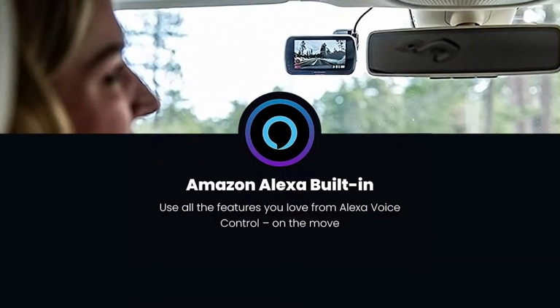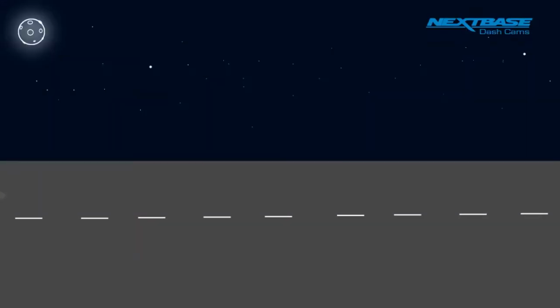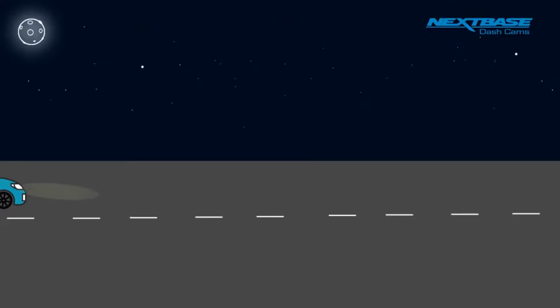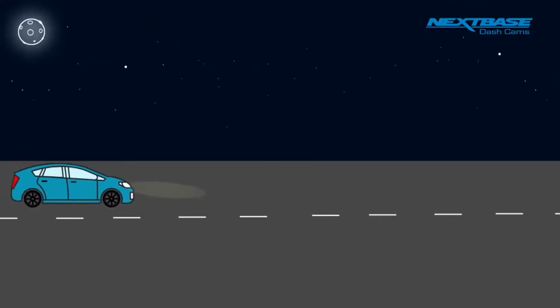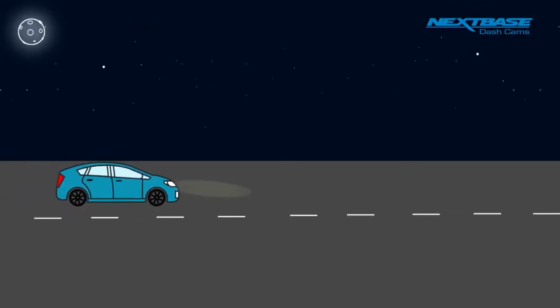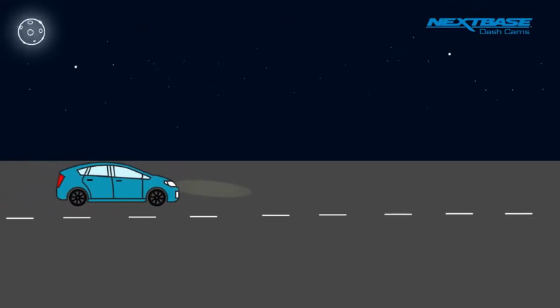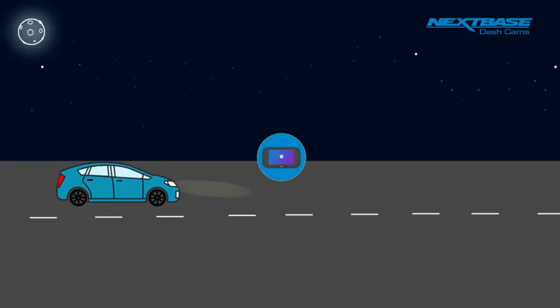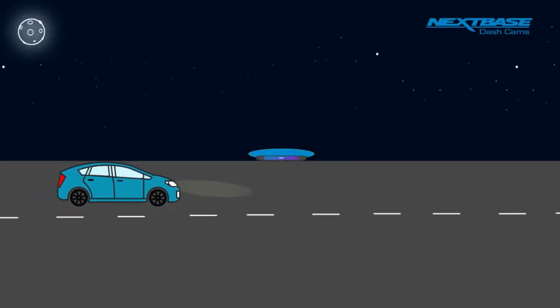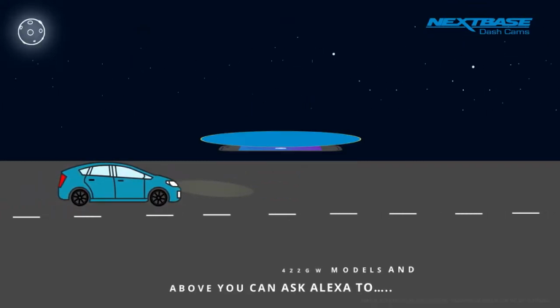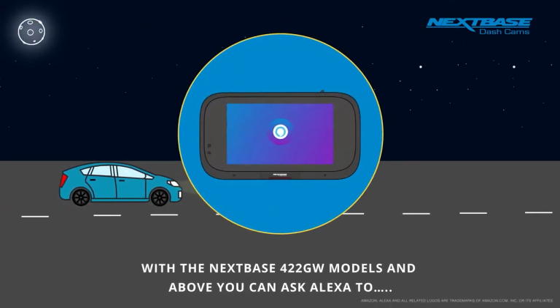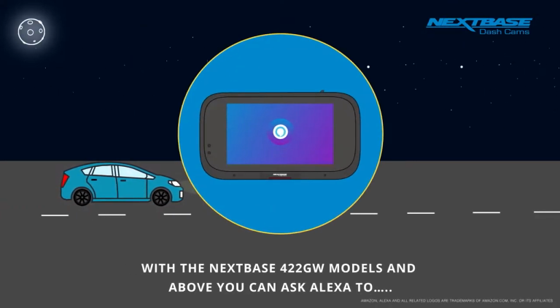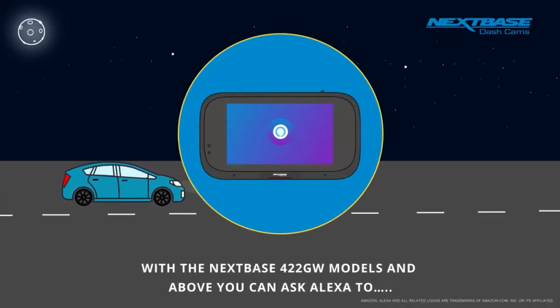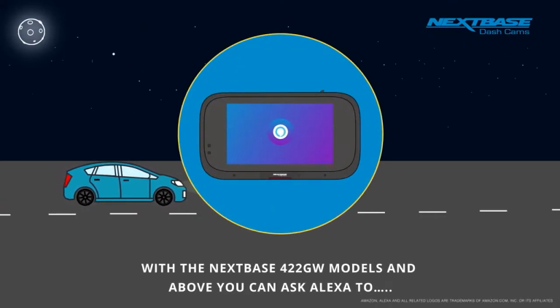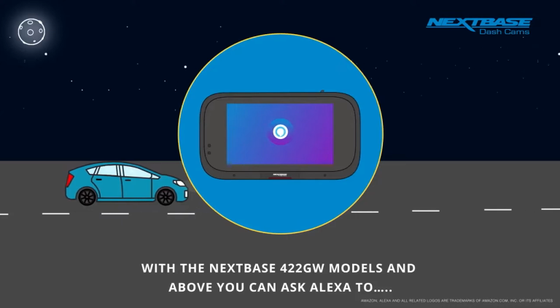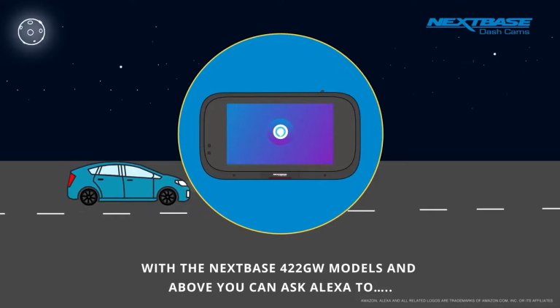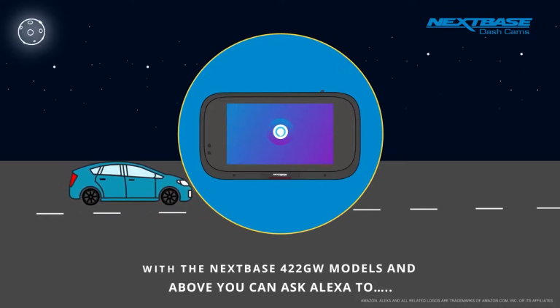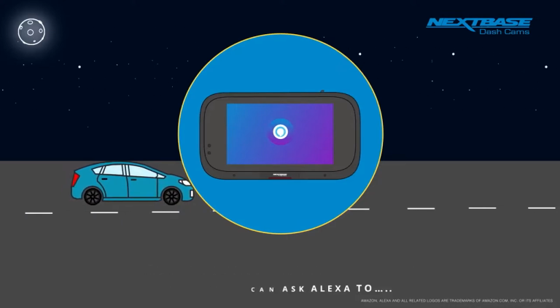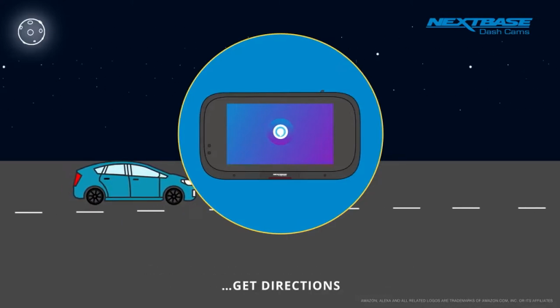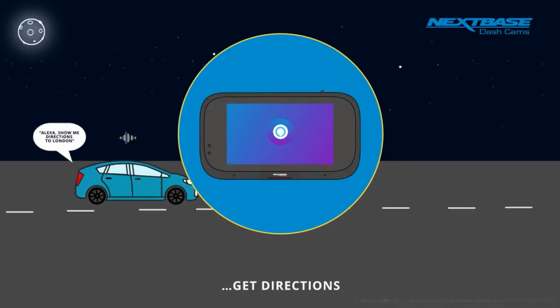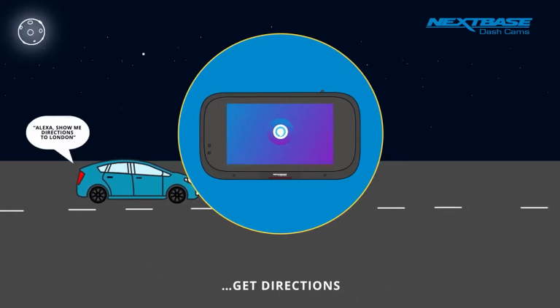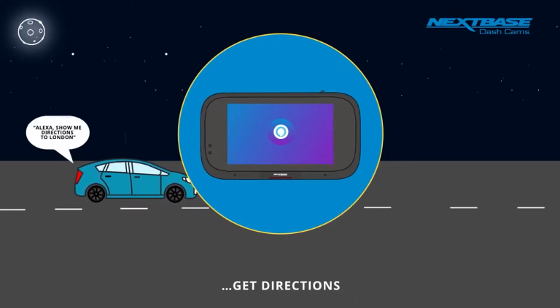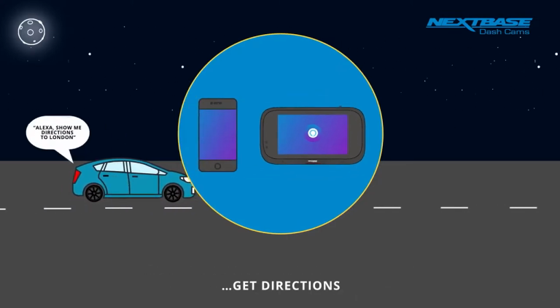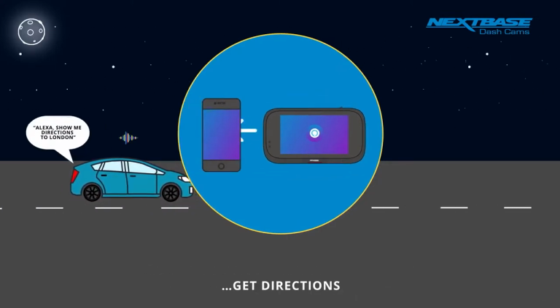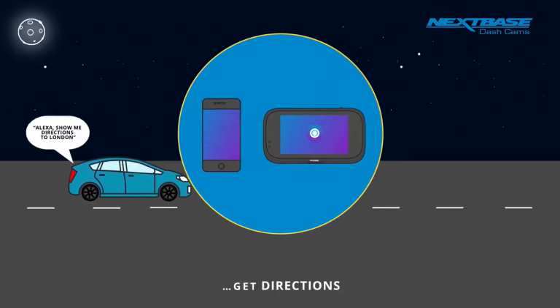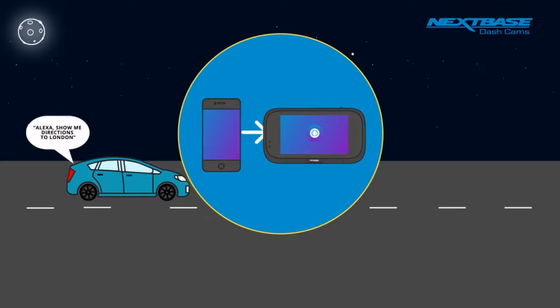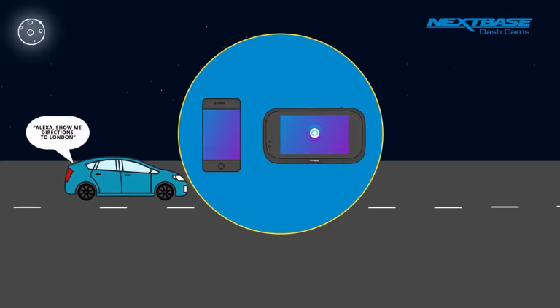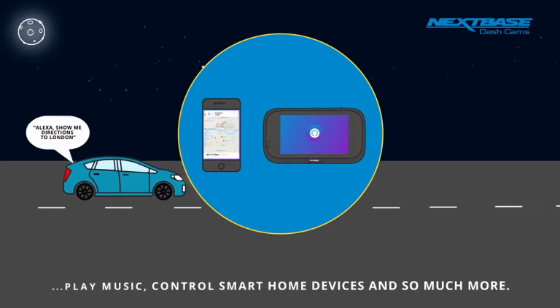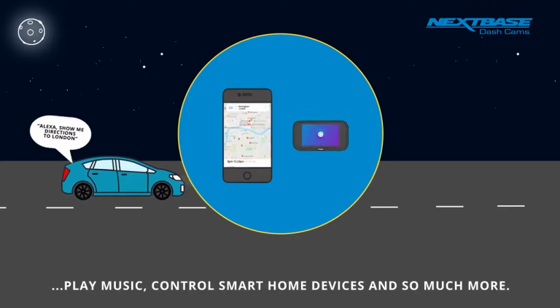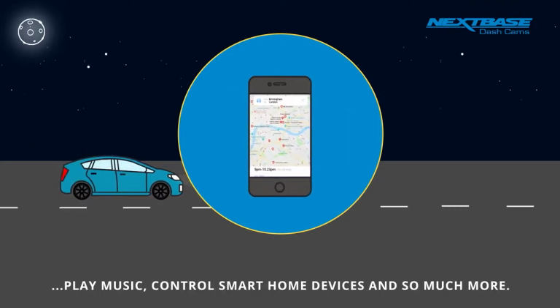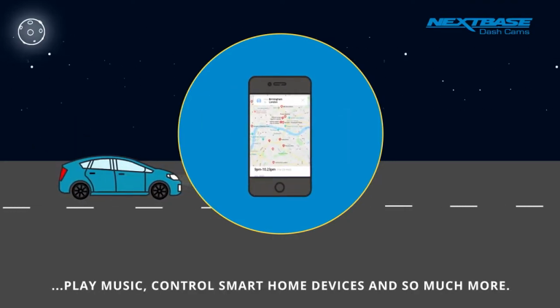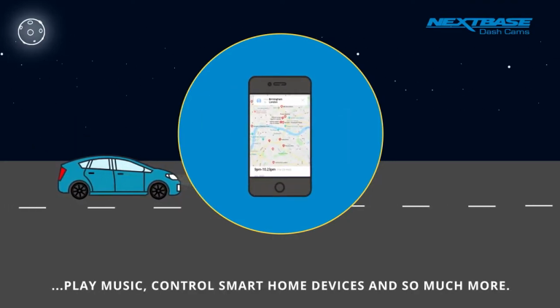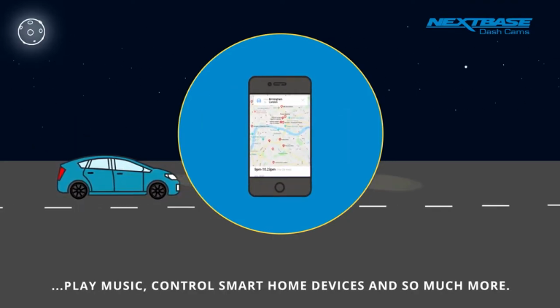The Alexa feature isn't just convenient but can also be helpful on the road too. By talking directly to the Alexa device, you can ask for directions, have it find parking for you and more. This feature allows you to keep your hands on the road and mind focused on the trip, while Alexa handles the busy work.